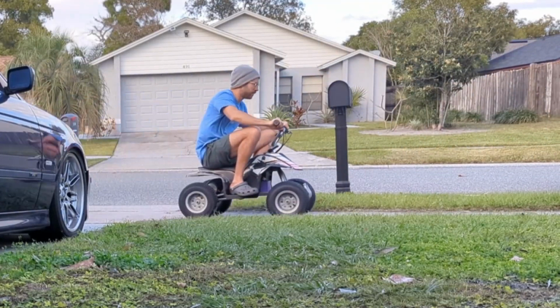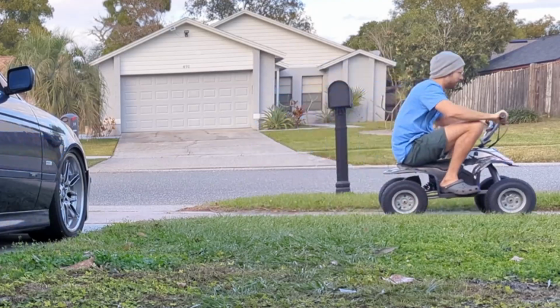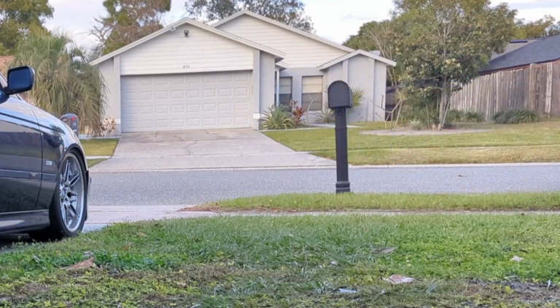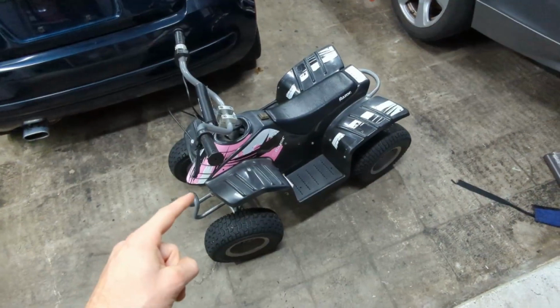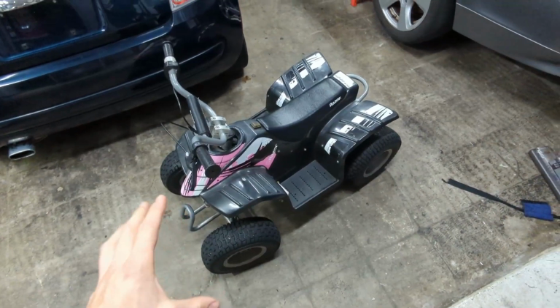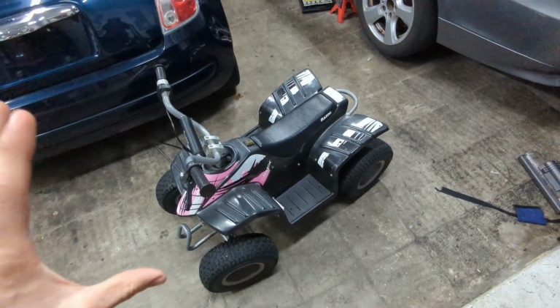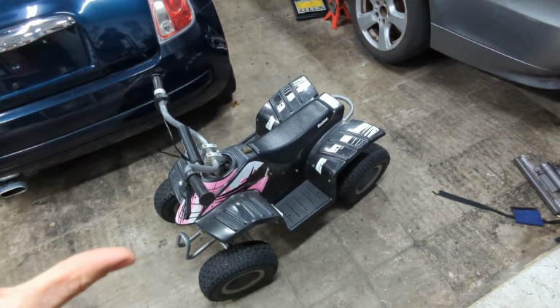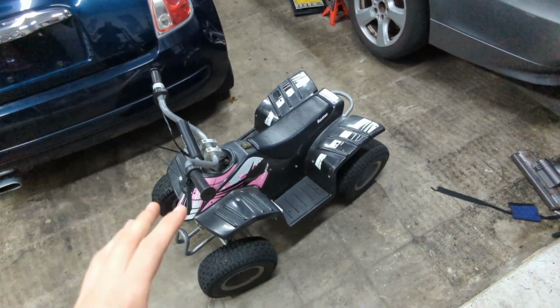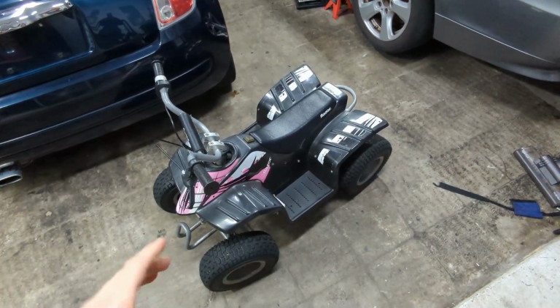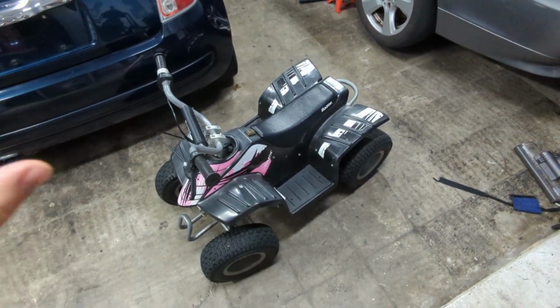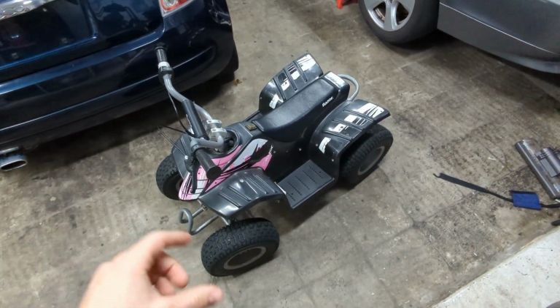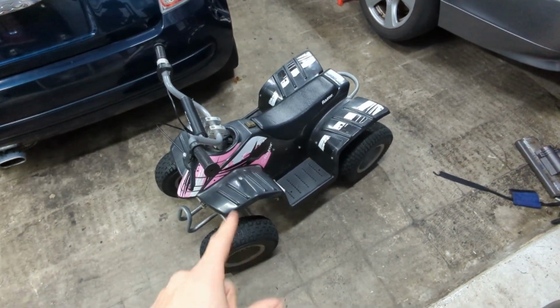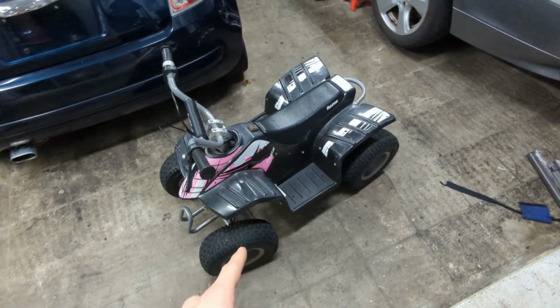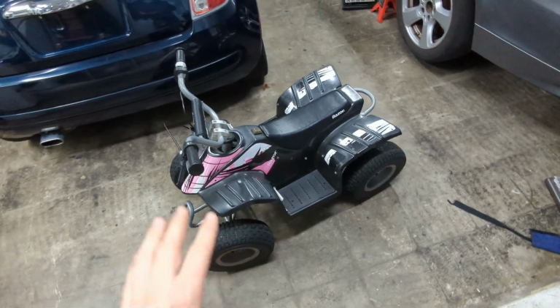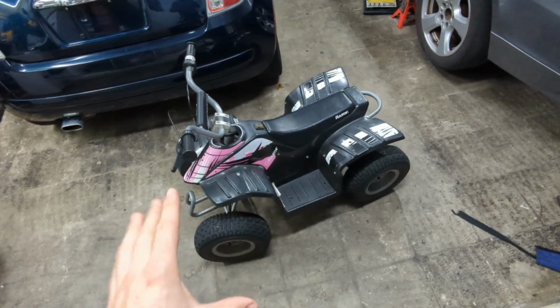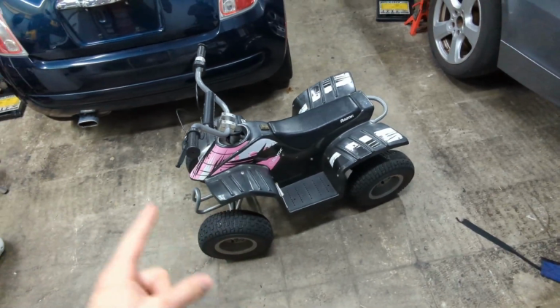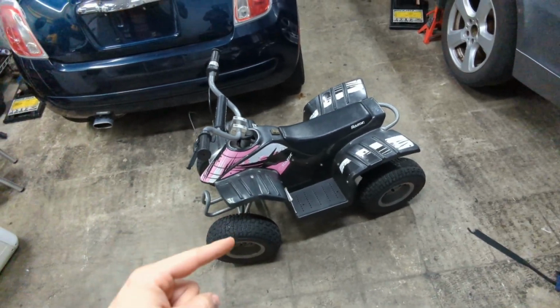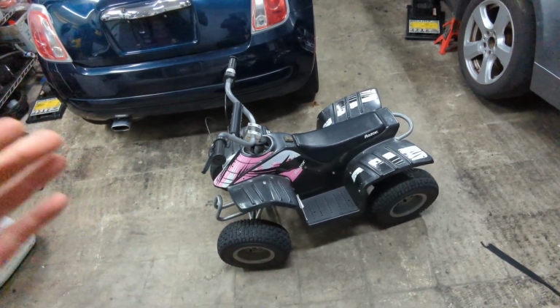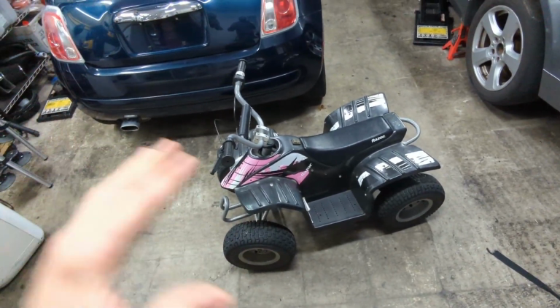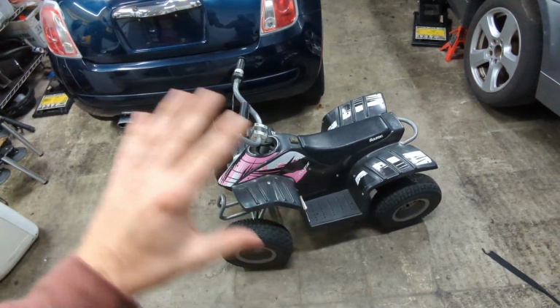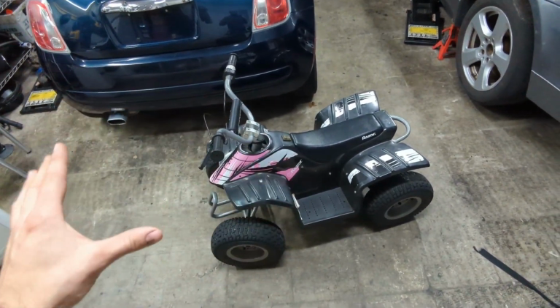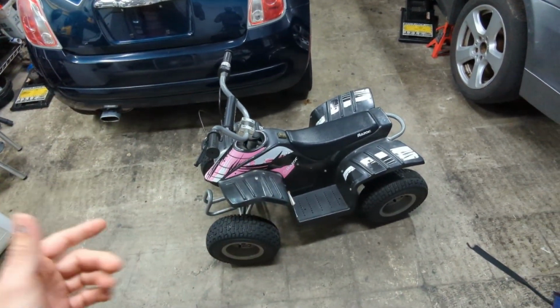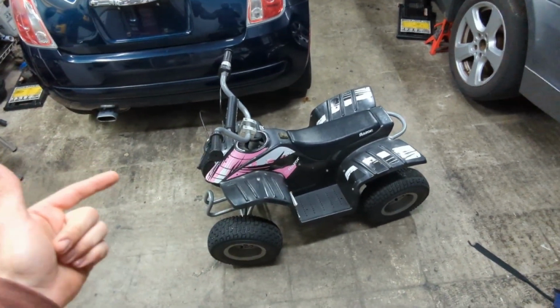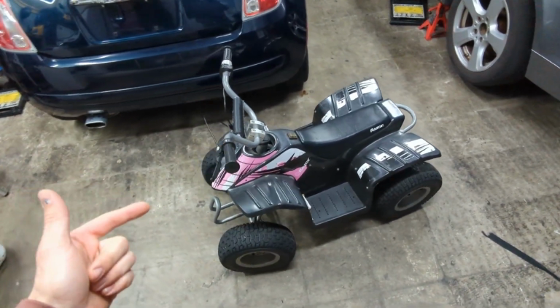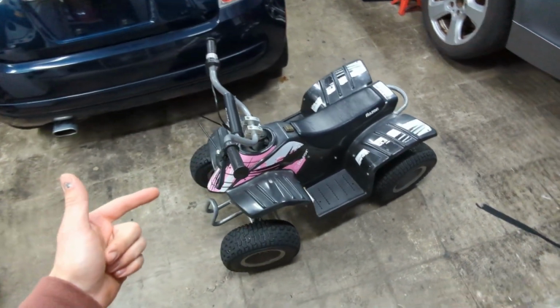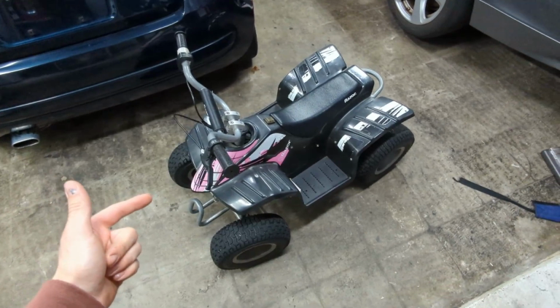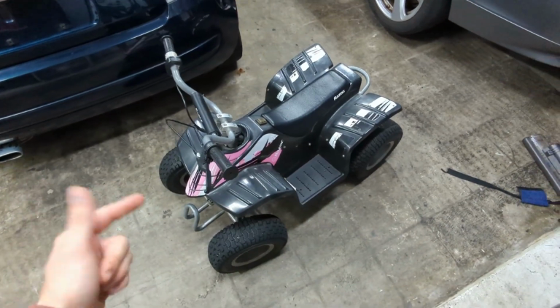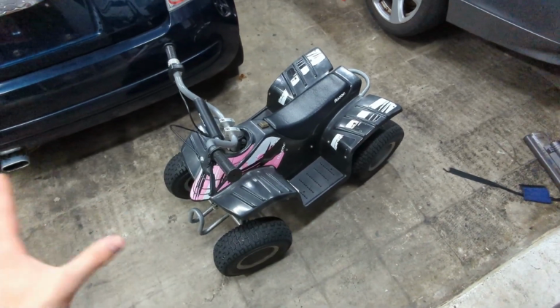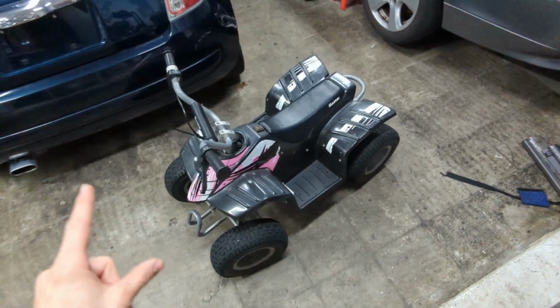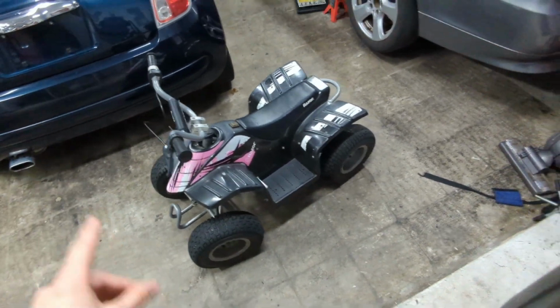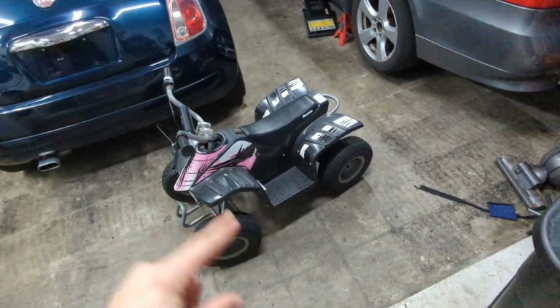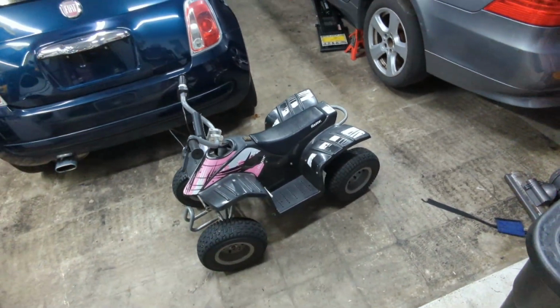So we're going to be making a custom enclosure using recycled cells — a battery that's going to power this thing and have a lot more range than the original. I'm going to show you guys that entire process so you can get inspired to do this yourself at home. Let's go ahead and get right to work.